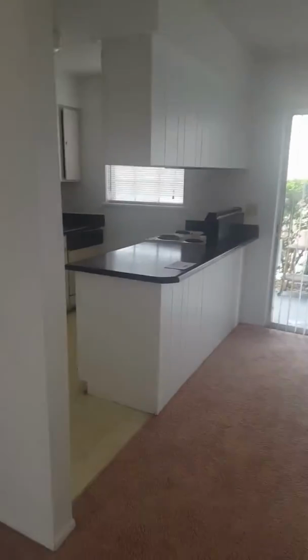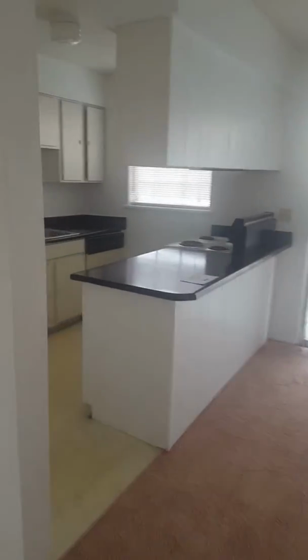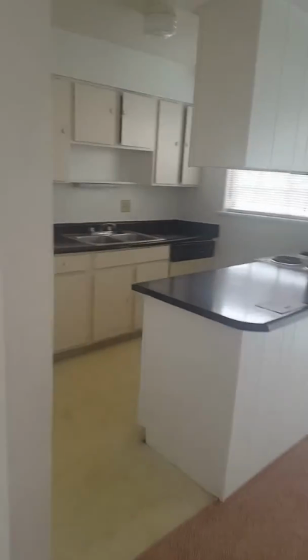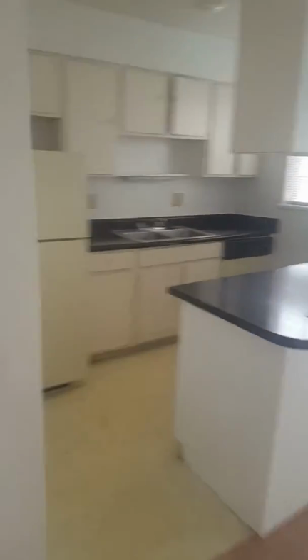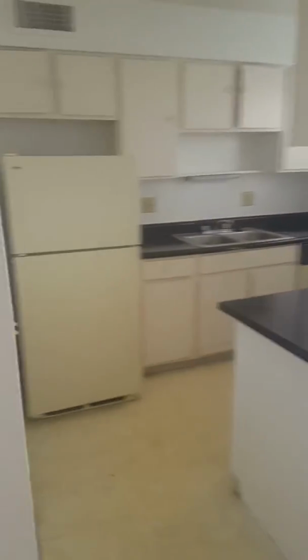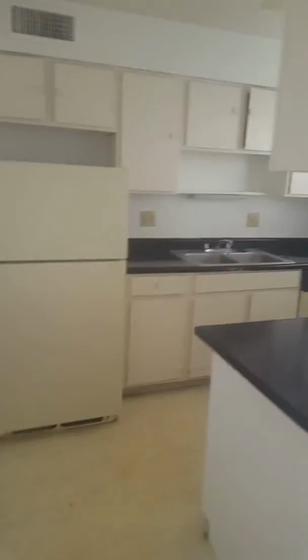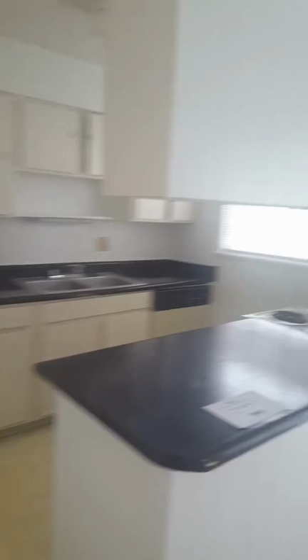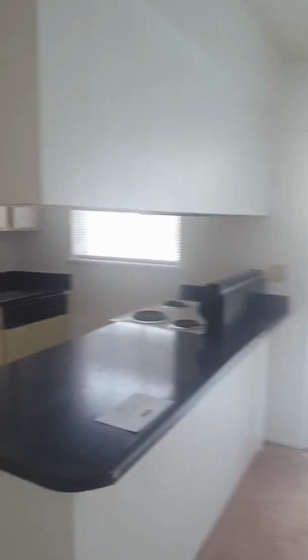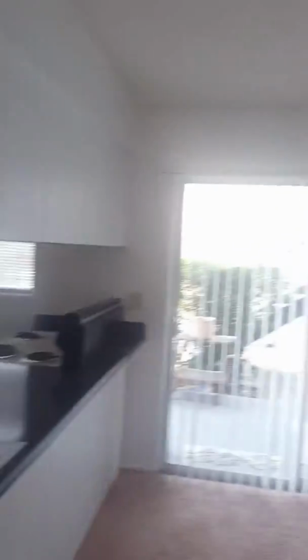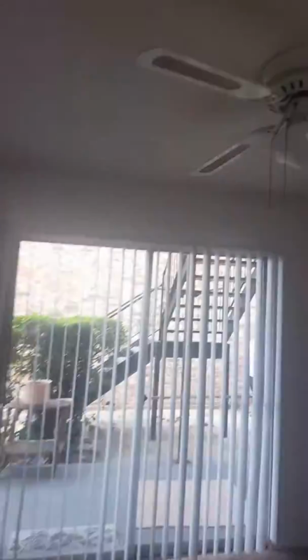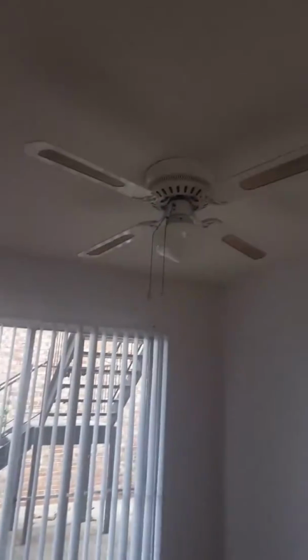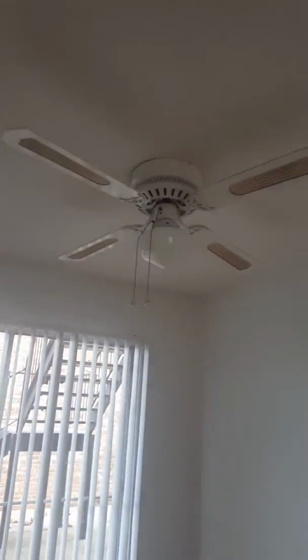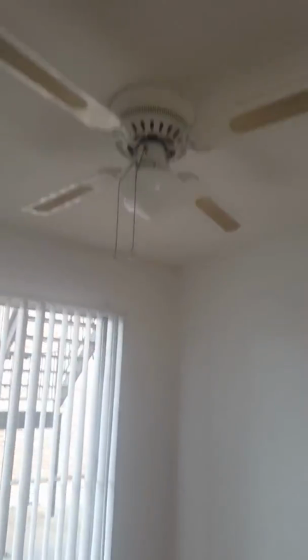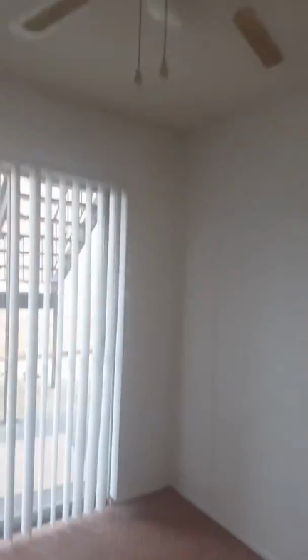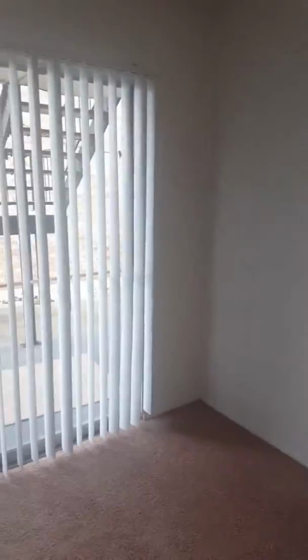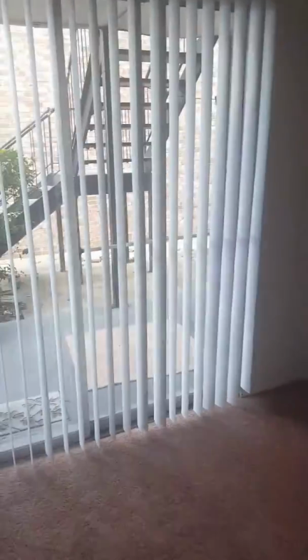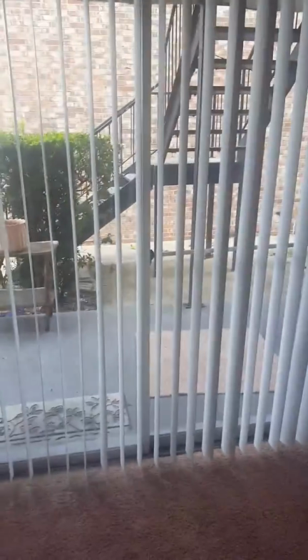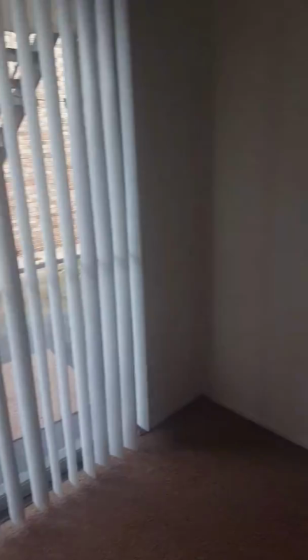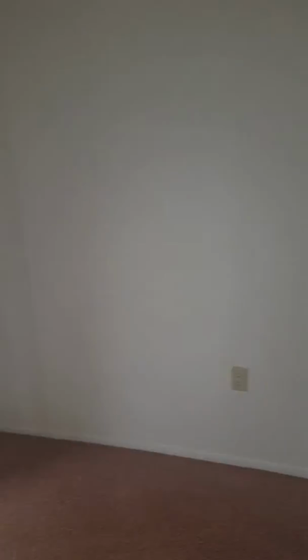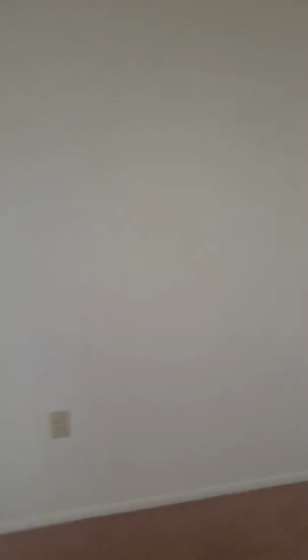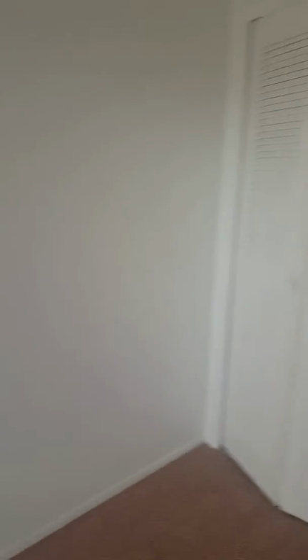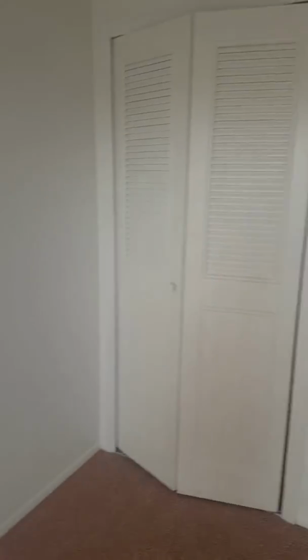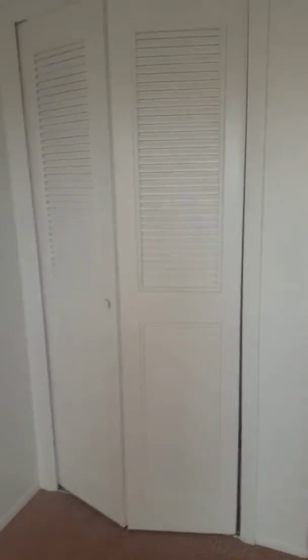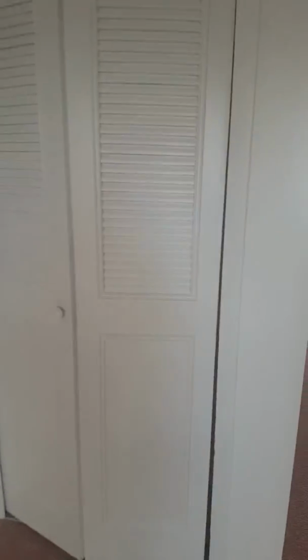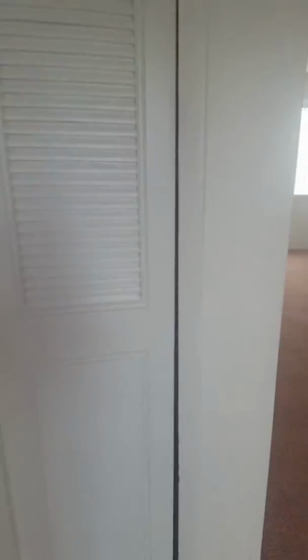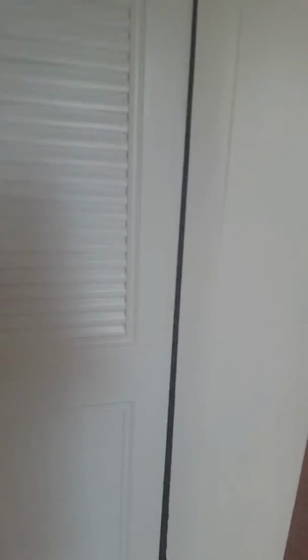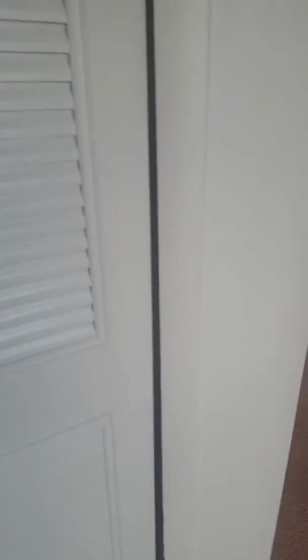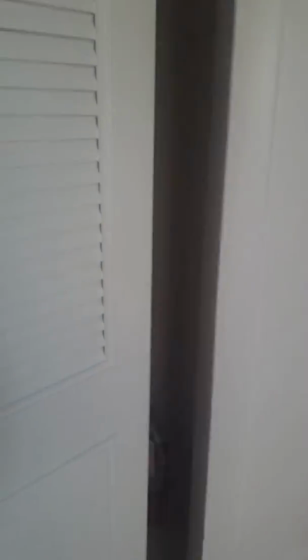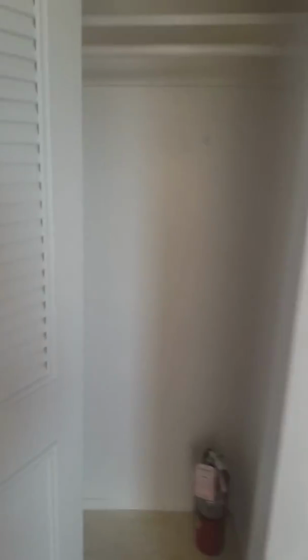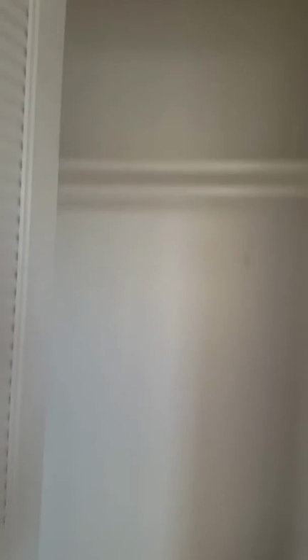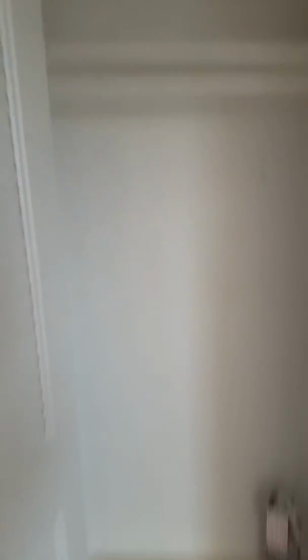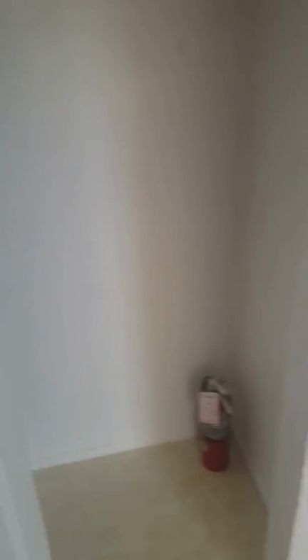Fully equipped kitchen. Right off the kitchen you have a dining area with a ceiling fan. Right off you have a patio area. And off of the dining room area you have an extra storage closet or pantry.